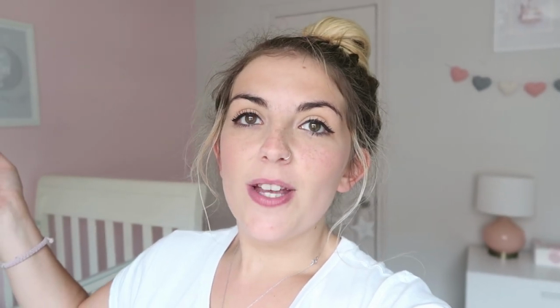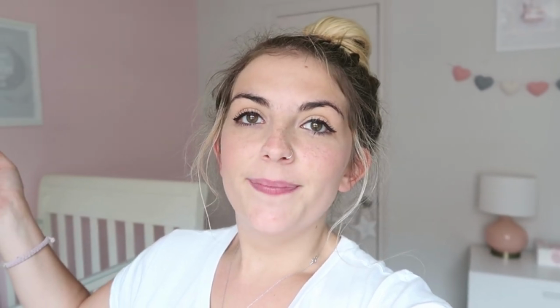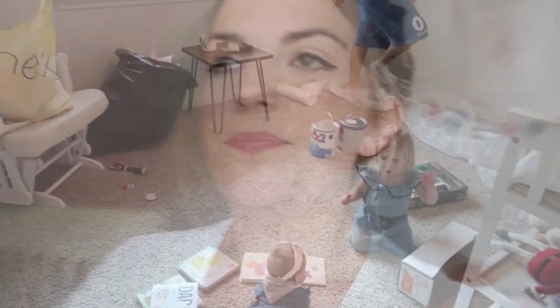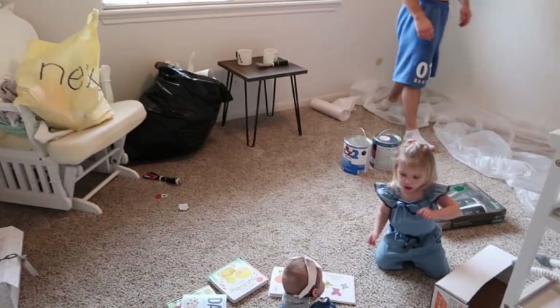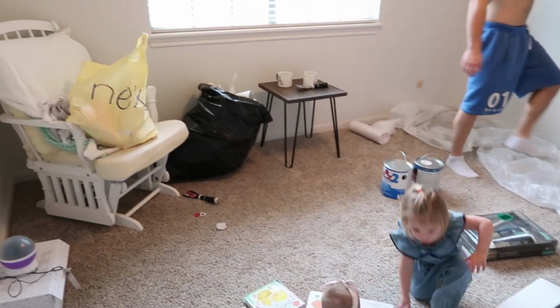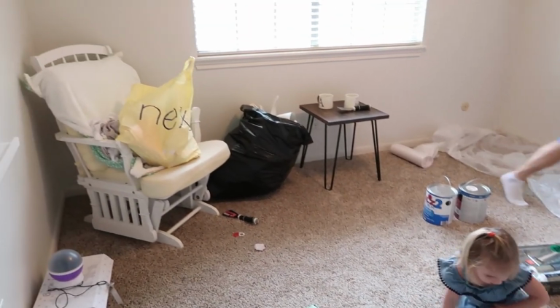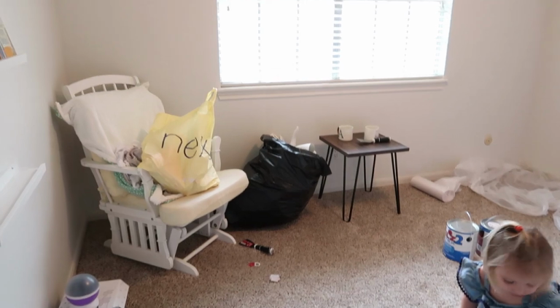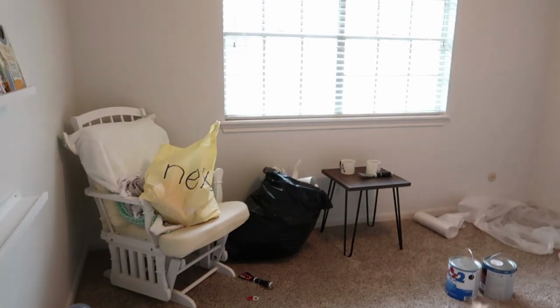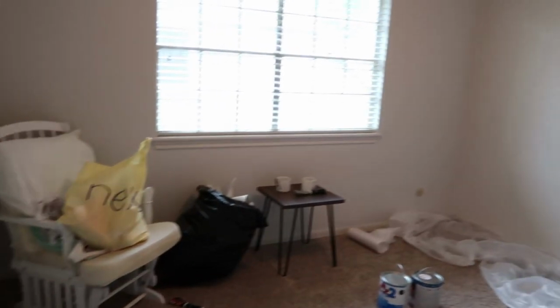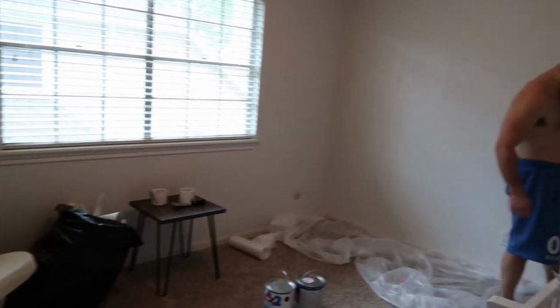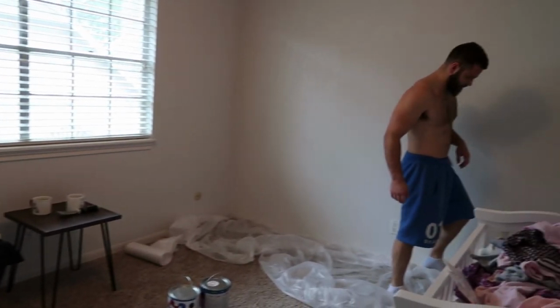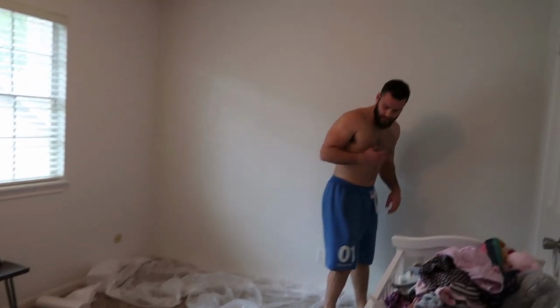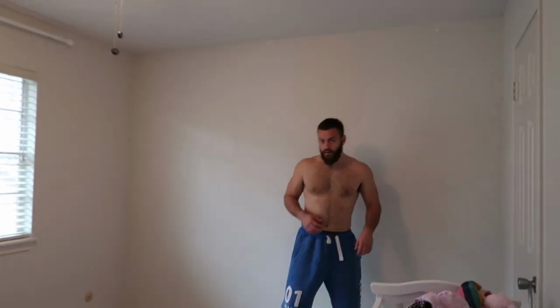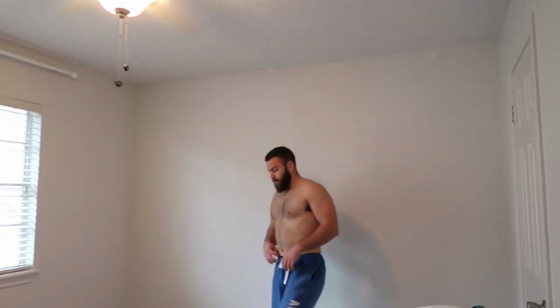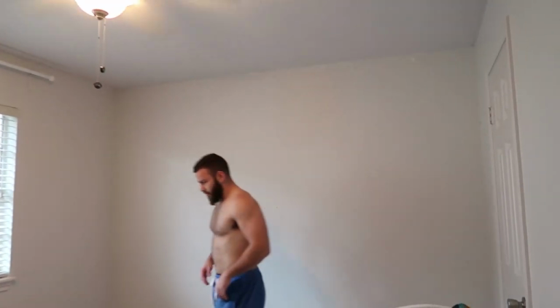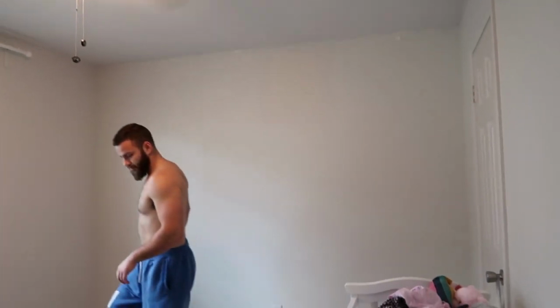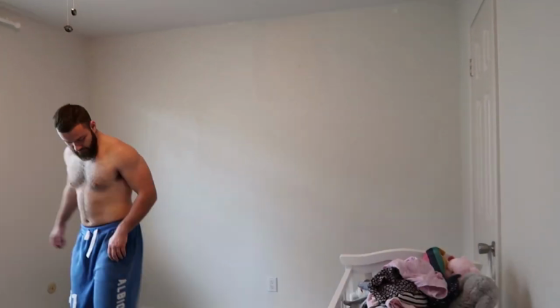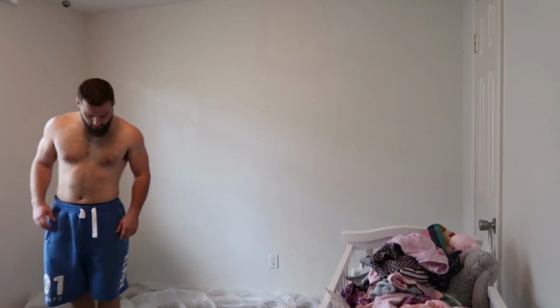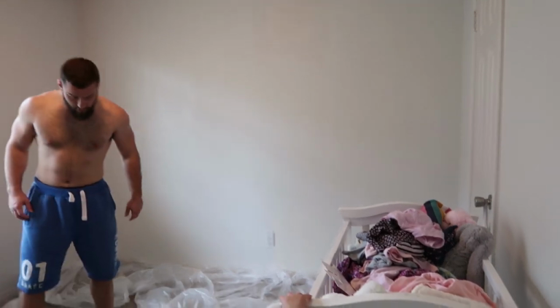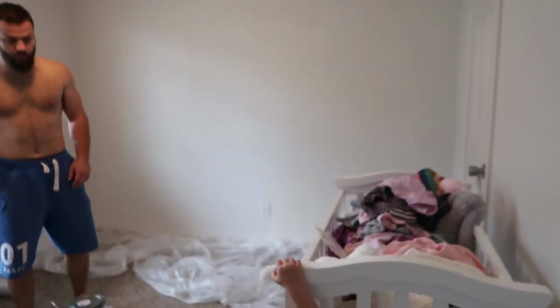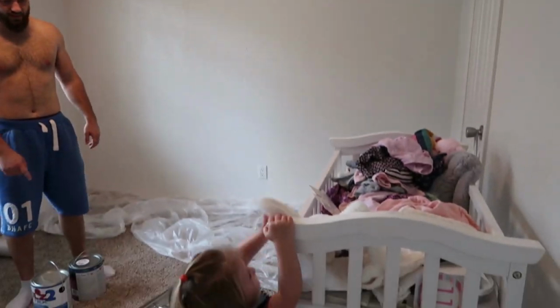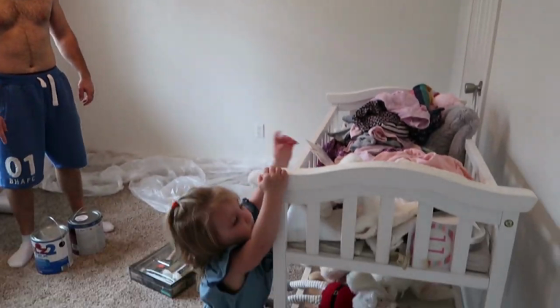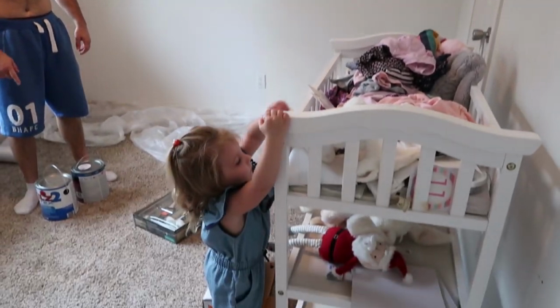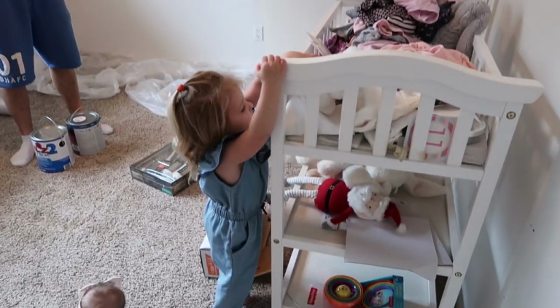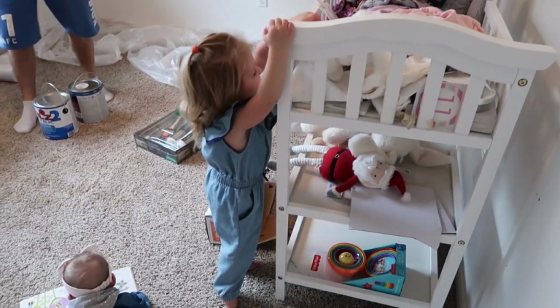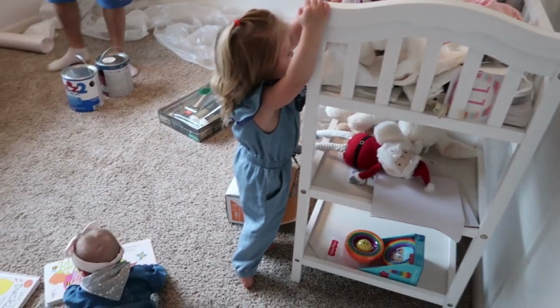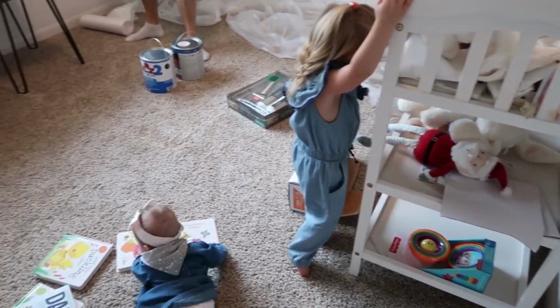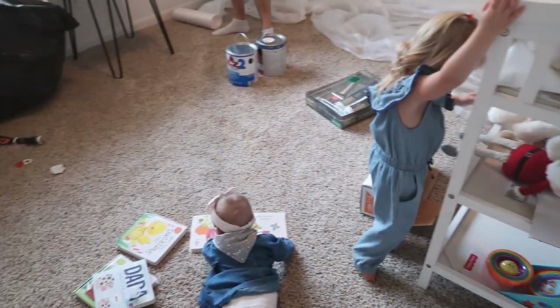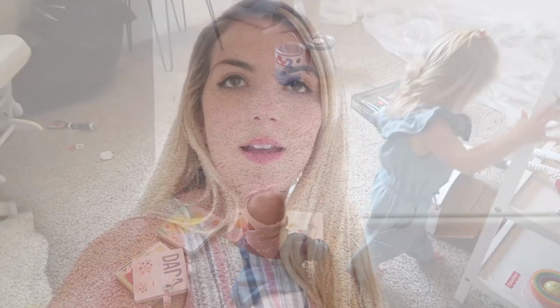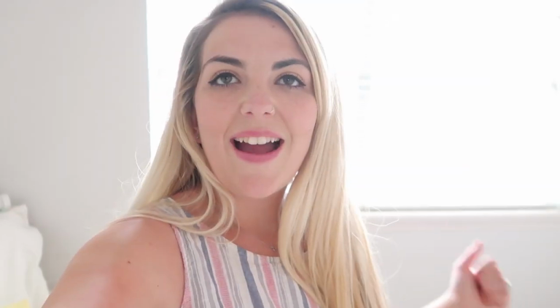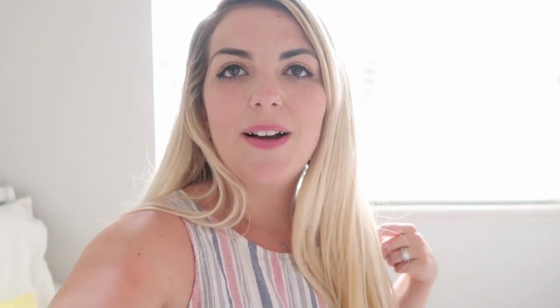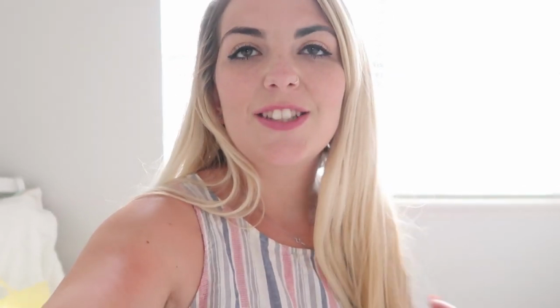So this is the before of Amelie's bedroom - we just stripped the wallpaper. There was black and white, blue and white wallpaper there that we just stripped it all.